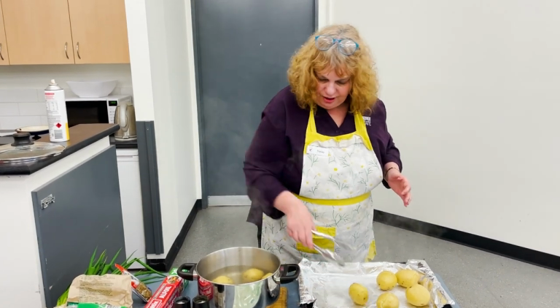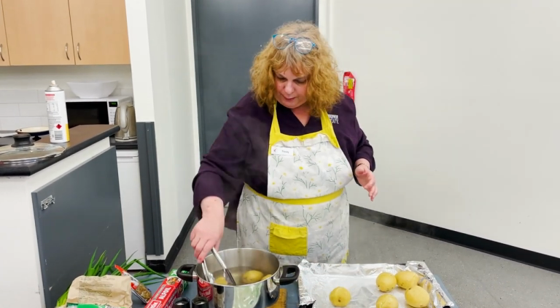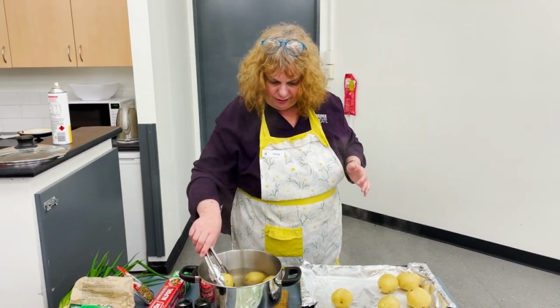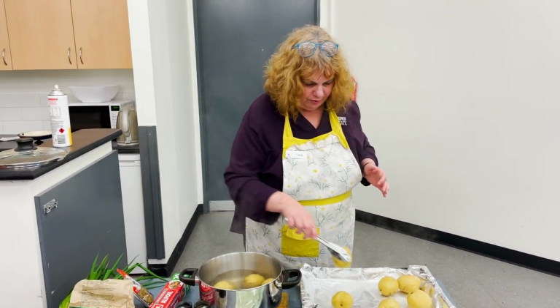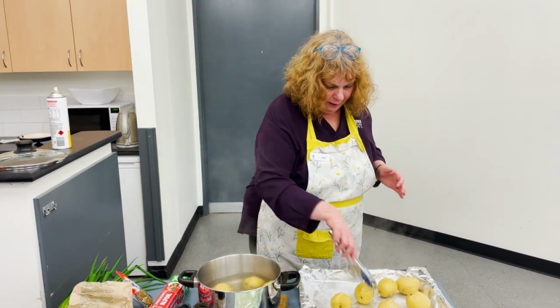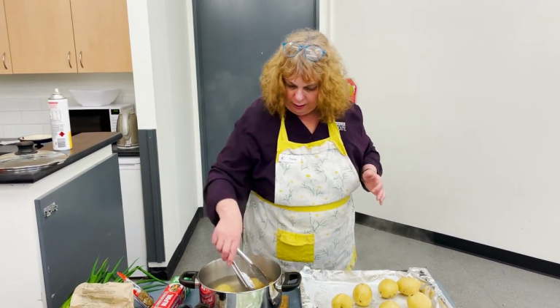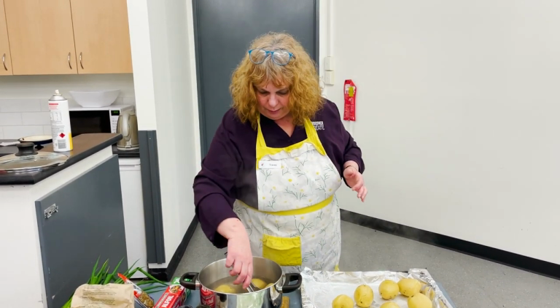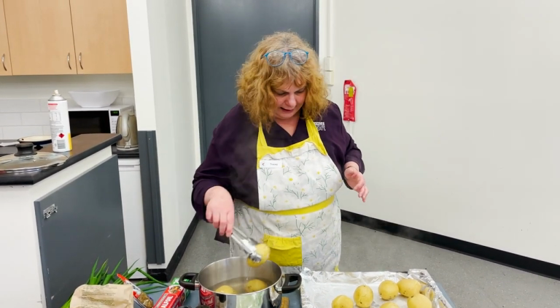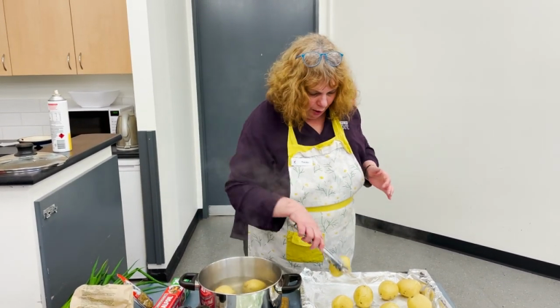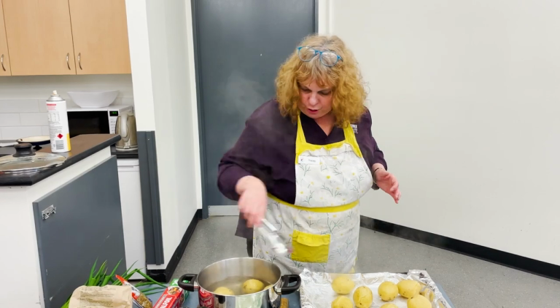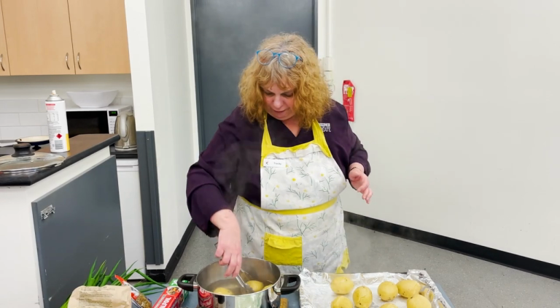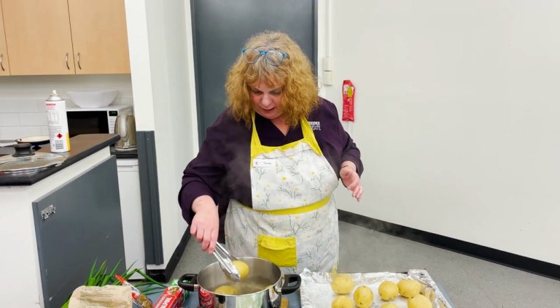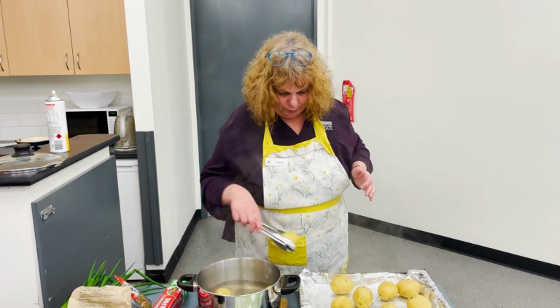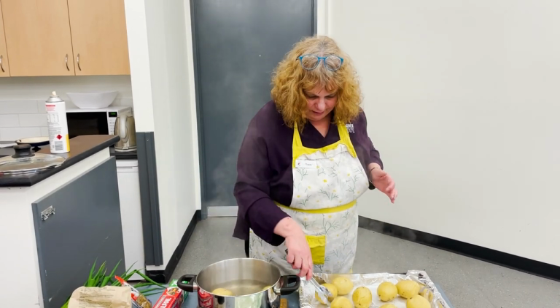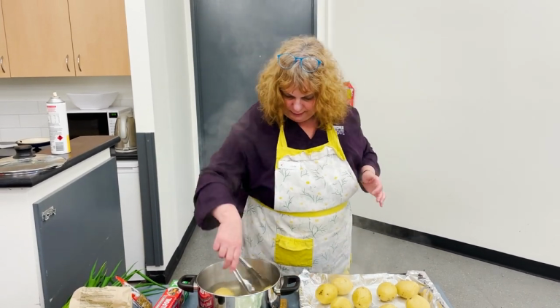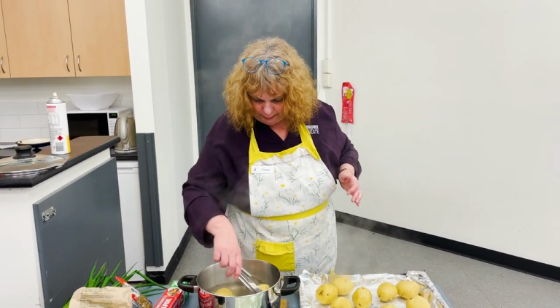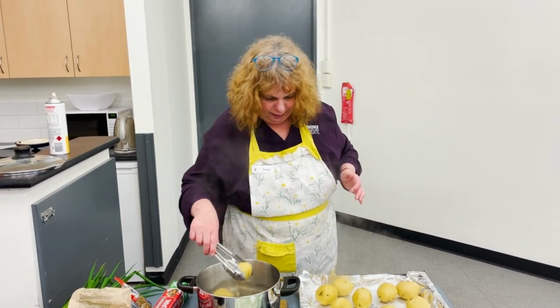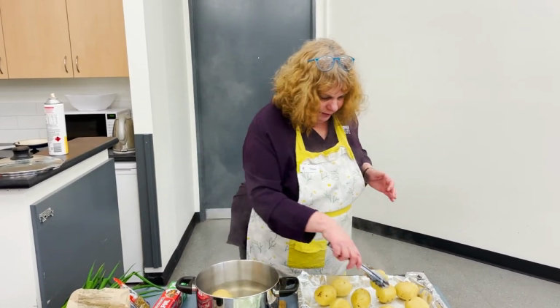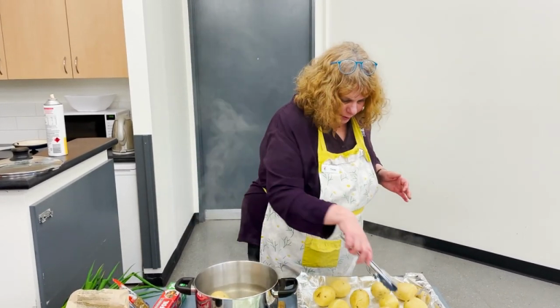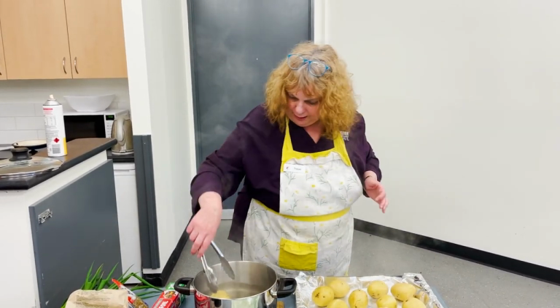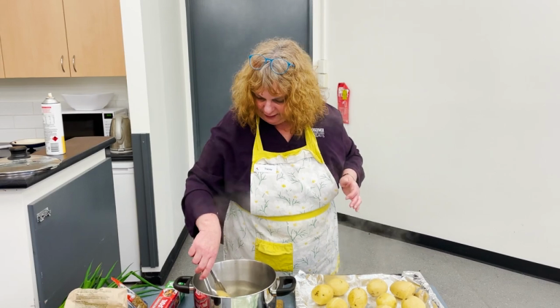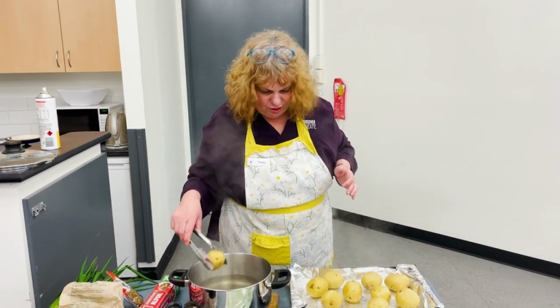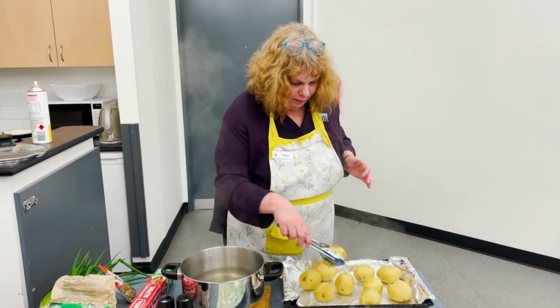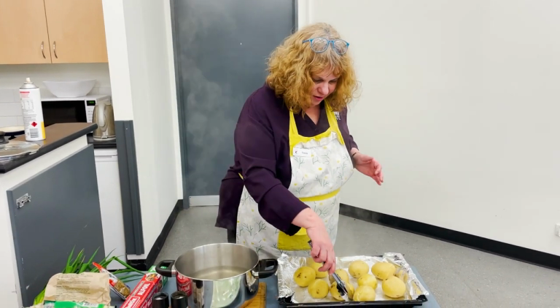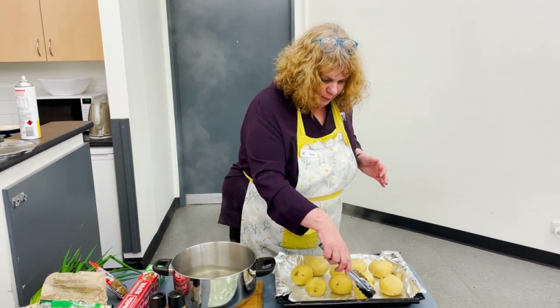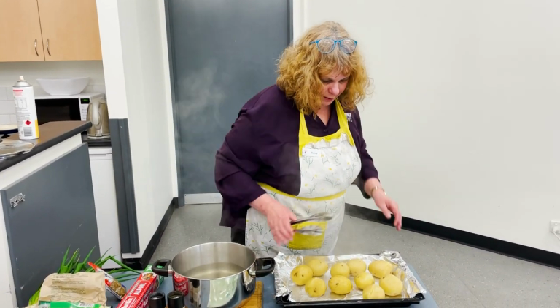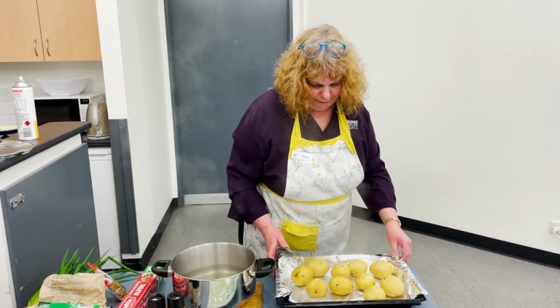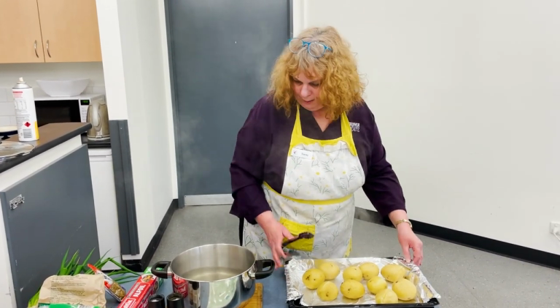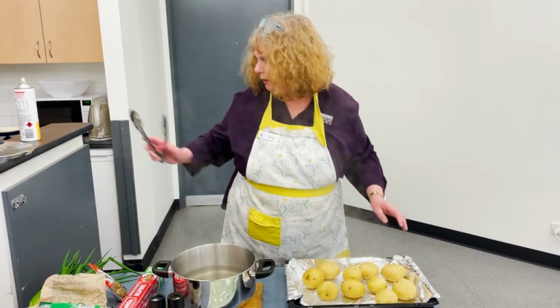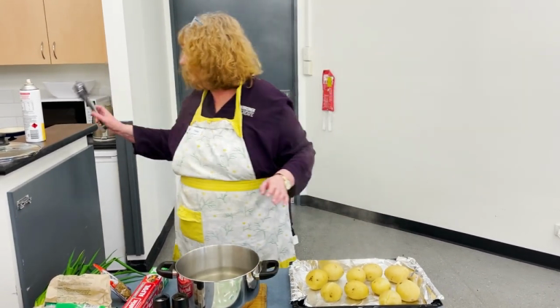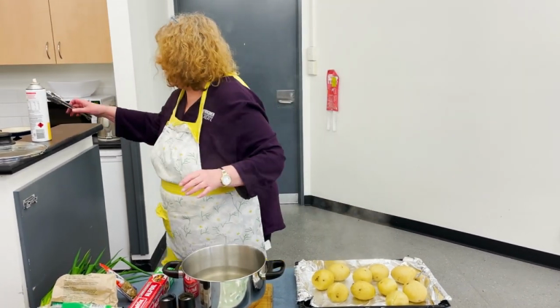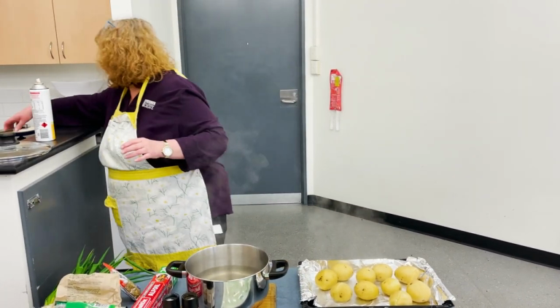You just boil the potatoes whole just like that. I'll let them cool down on the tray before I smash them — otherwise they might be a bit of a thing. Just let them cool down for a moment because they're a bit hot right now.